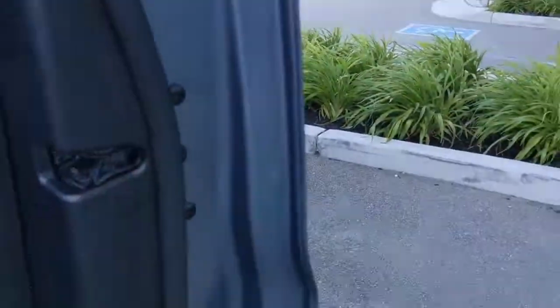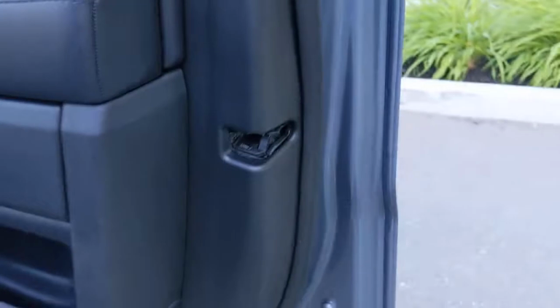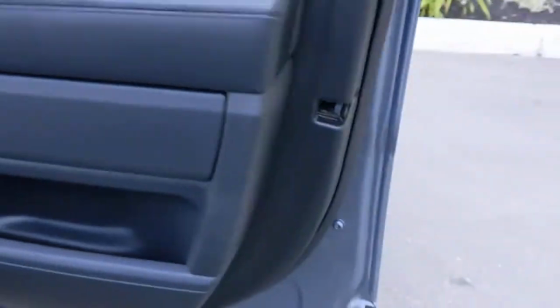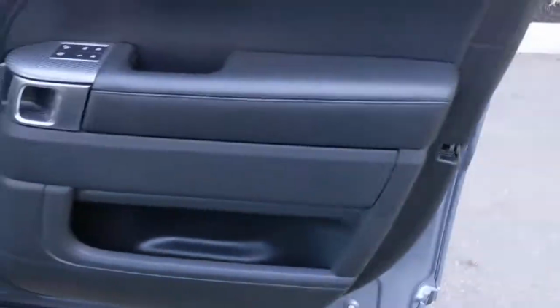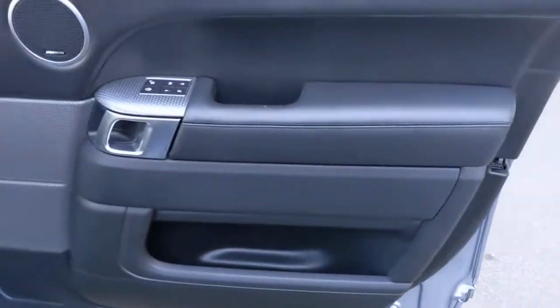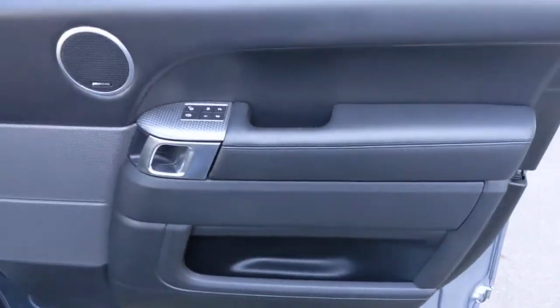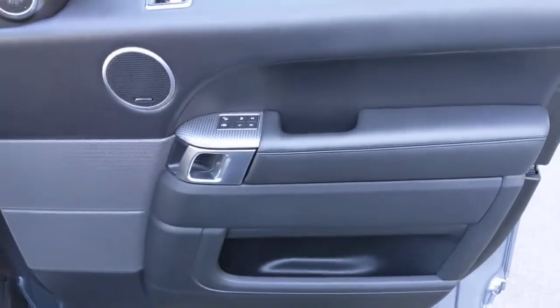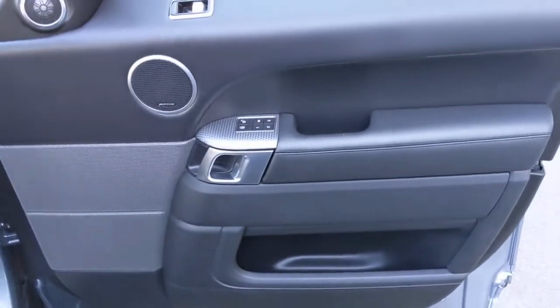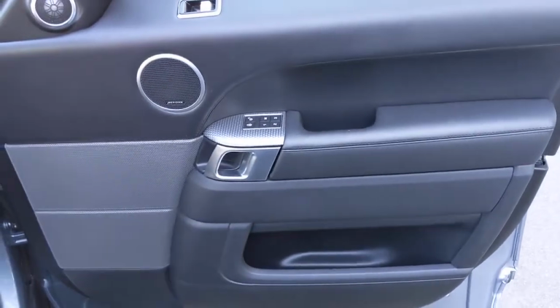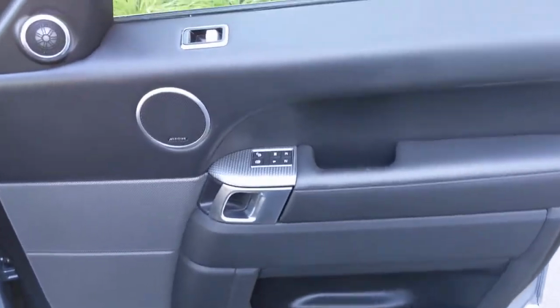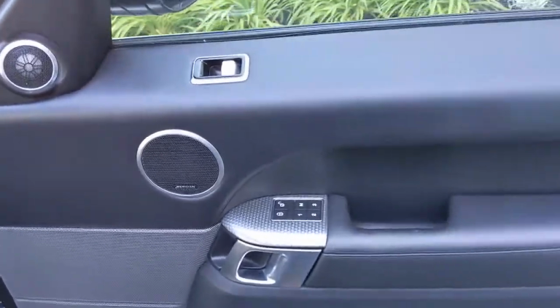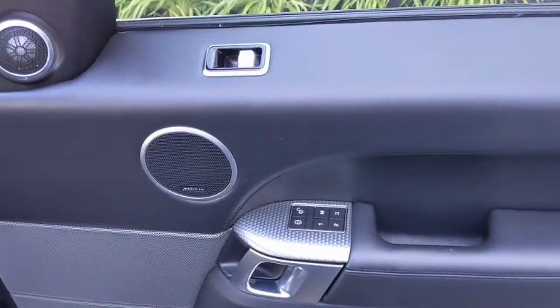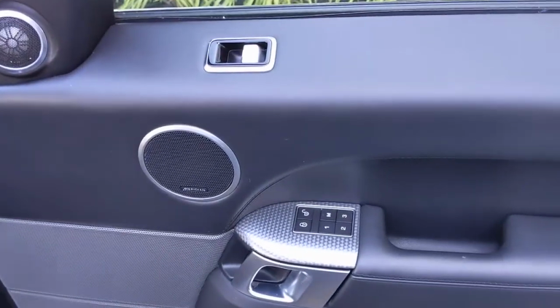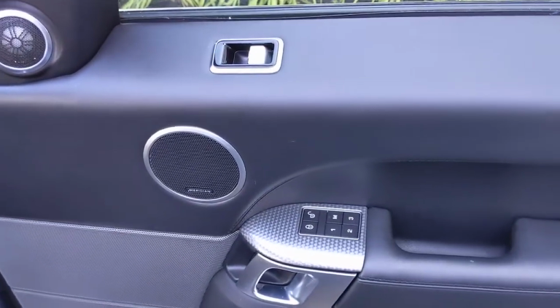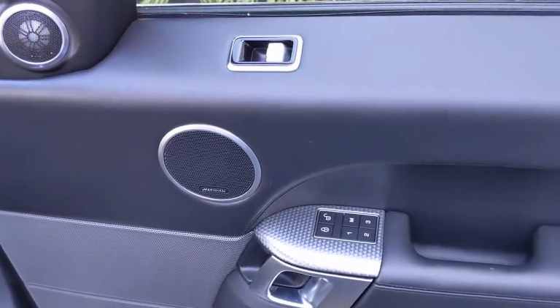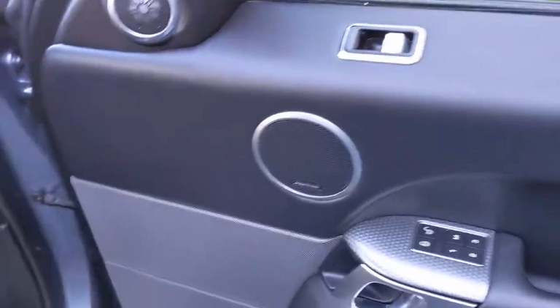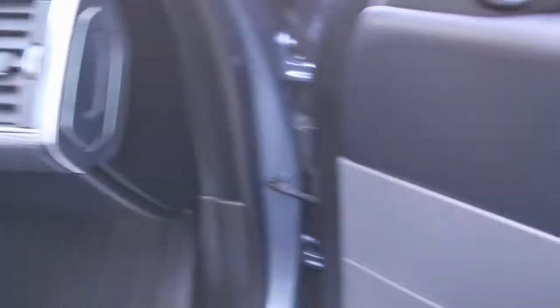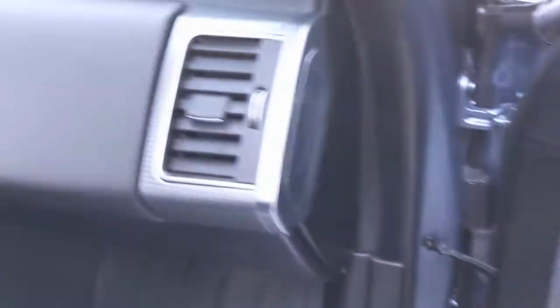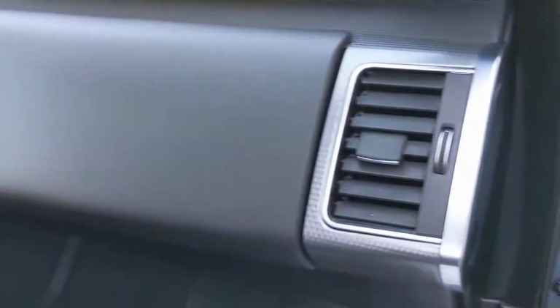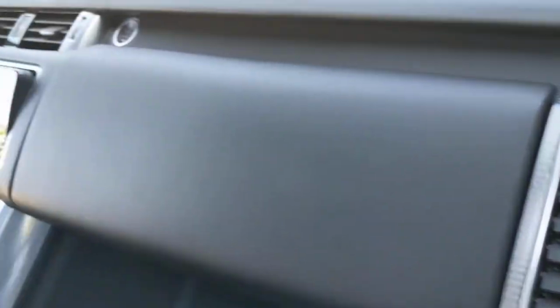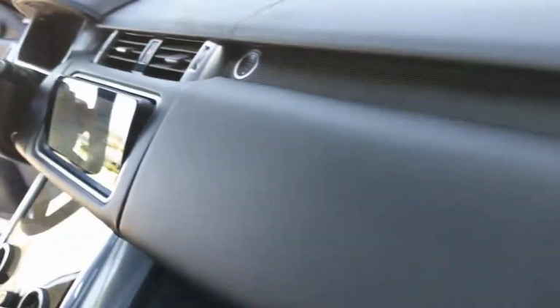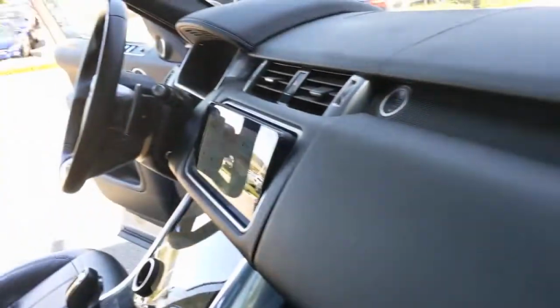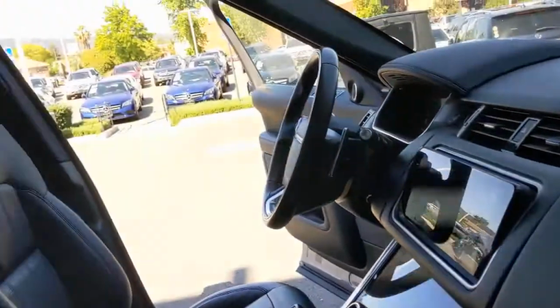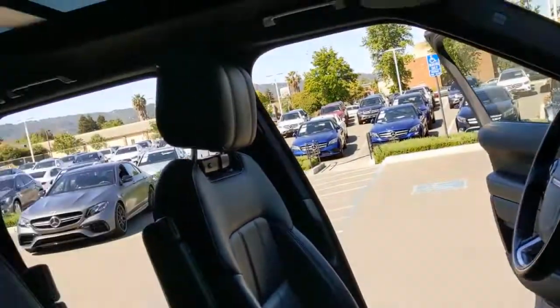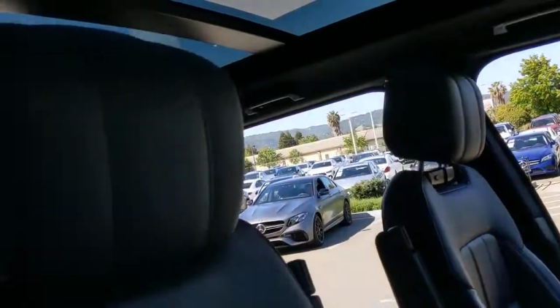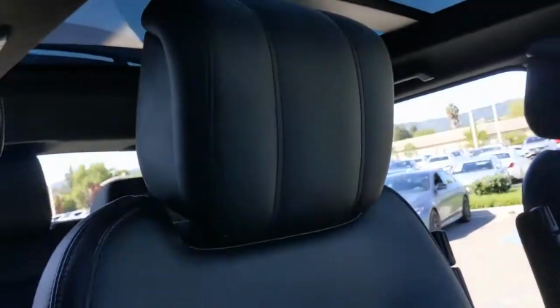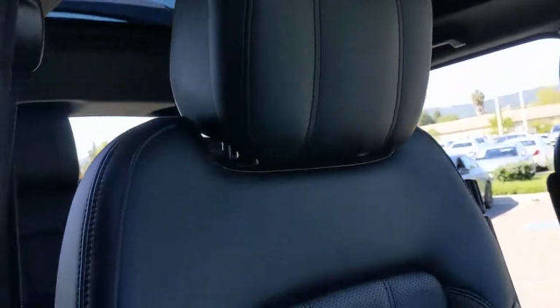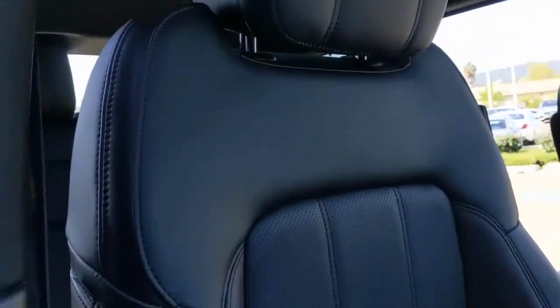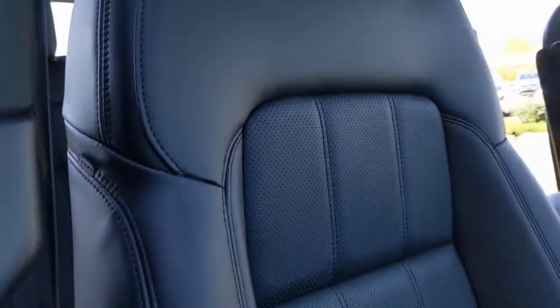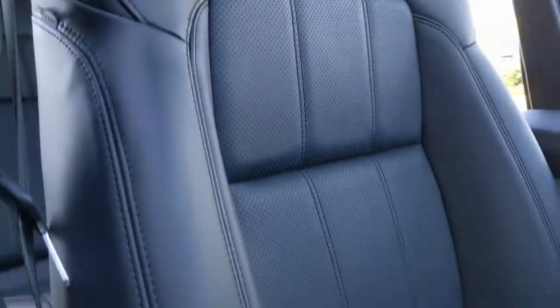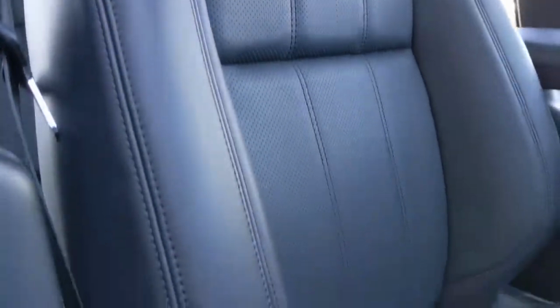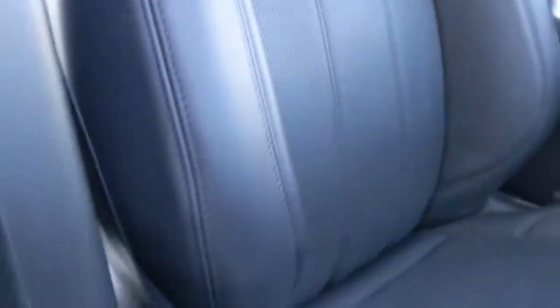Panoramic roof, sun moonroof, navigation system, four-wheel drive, remote engine start, power passenger seat, satellite radio, fog lamps, power lift gate, heated mirrors.